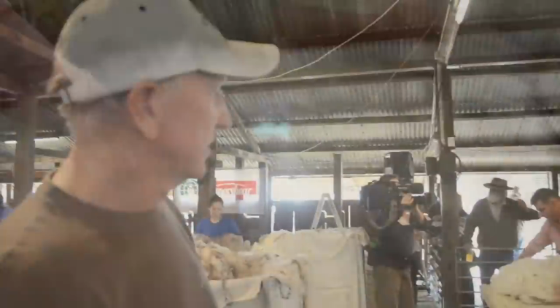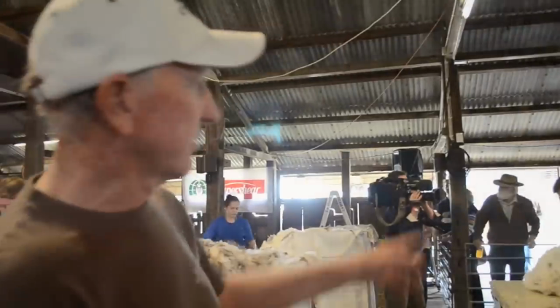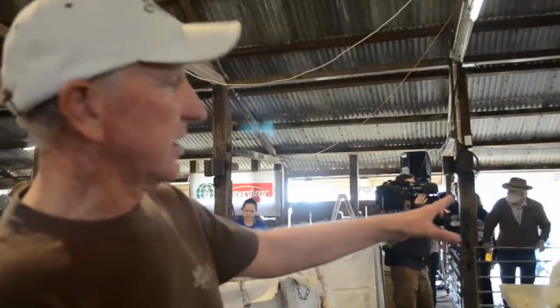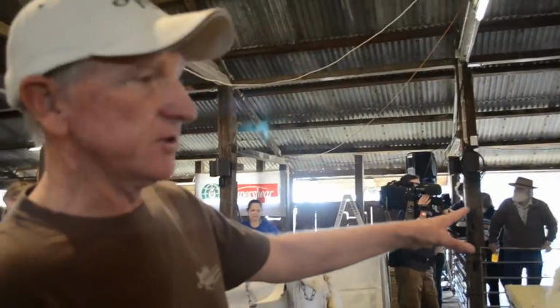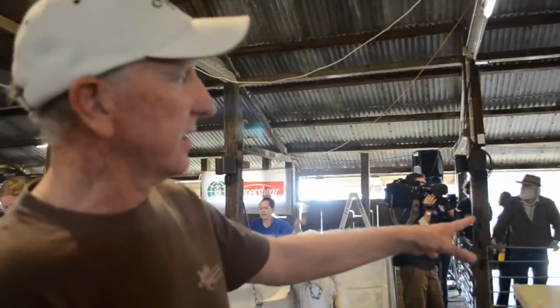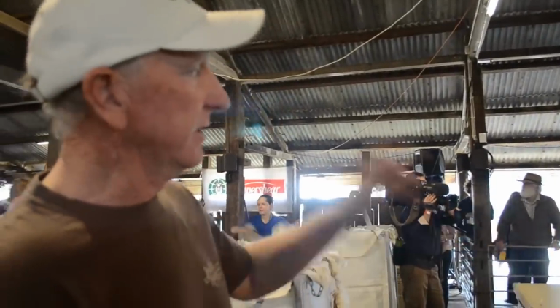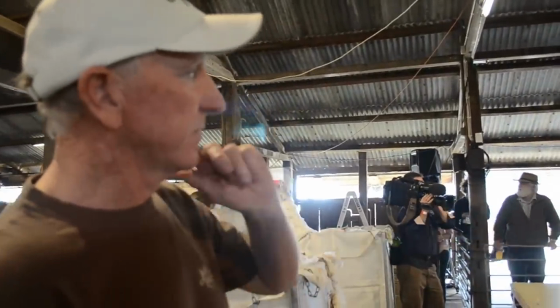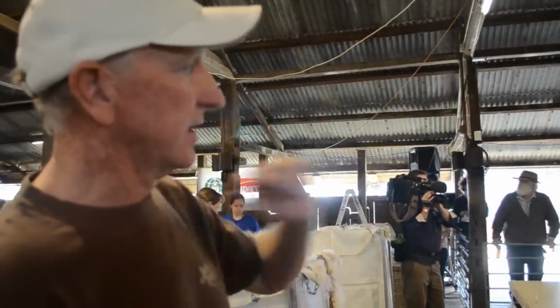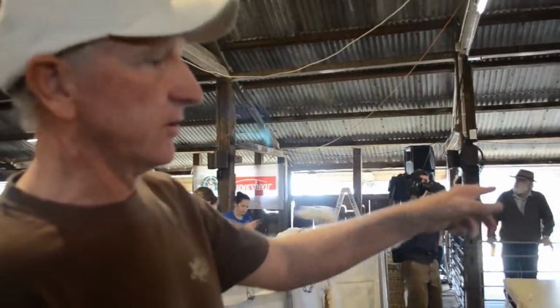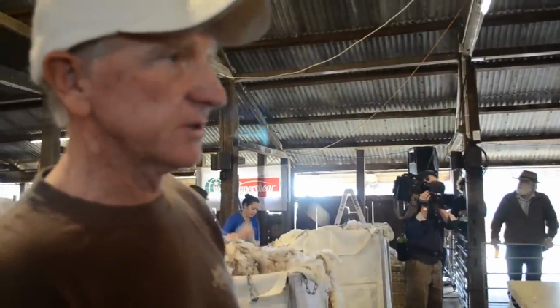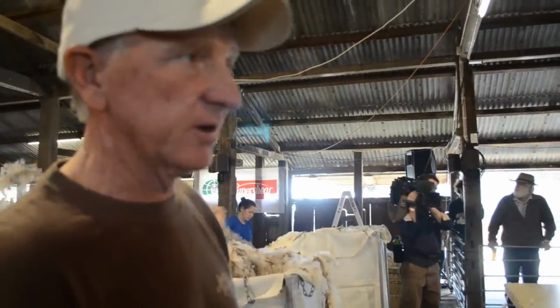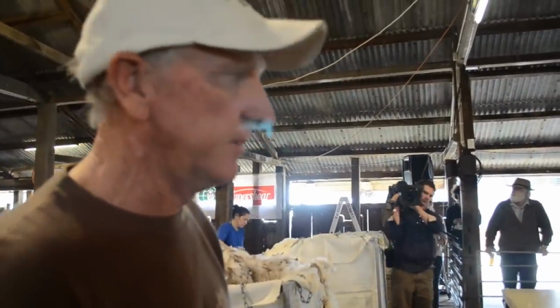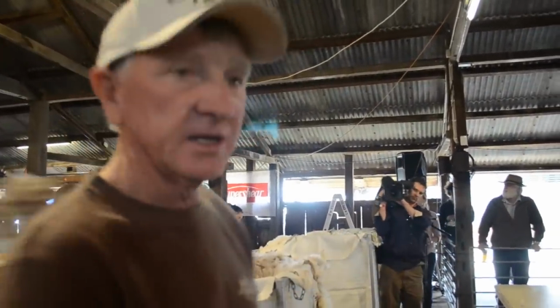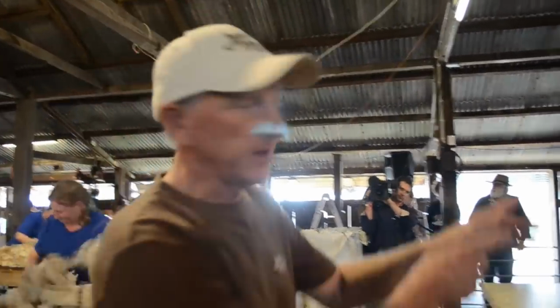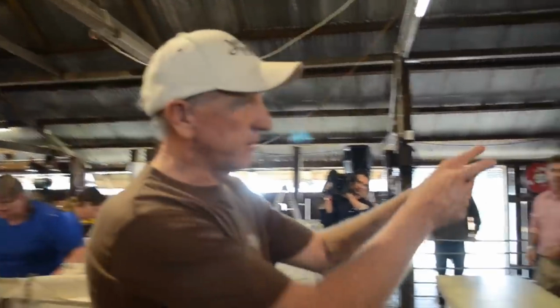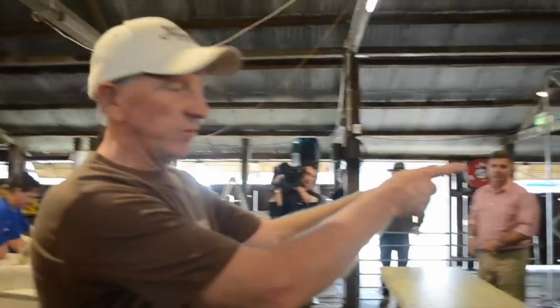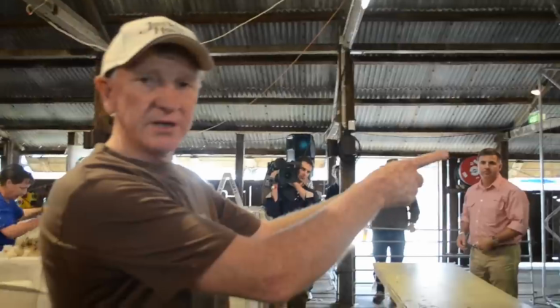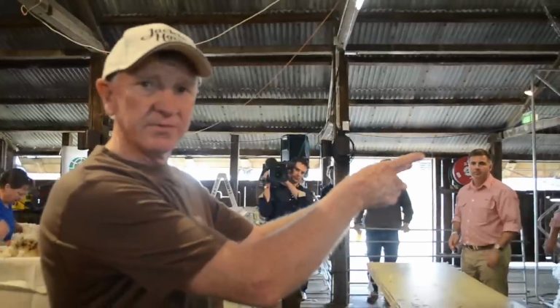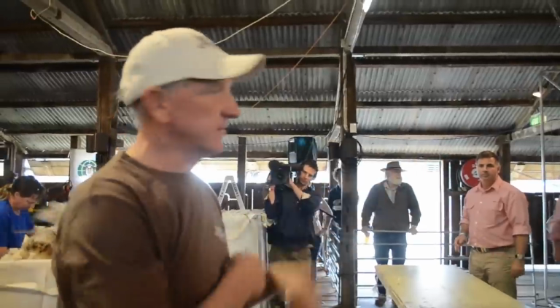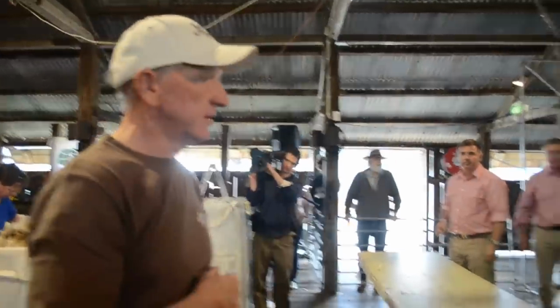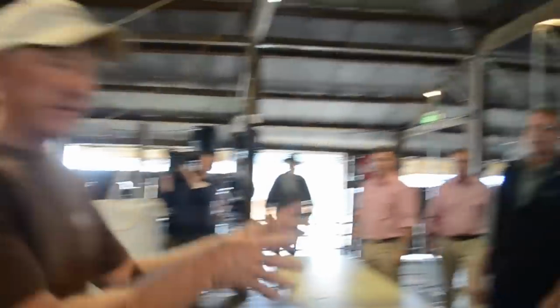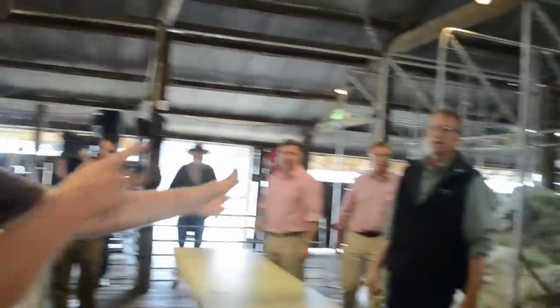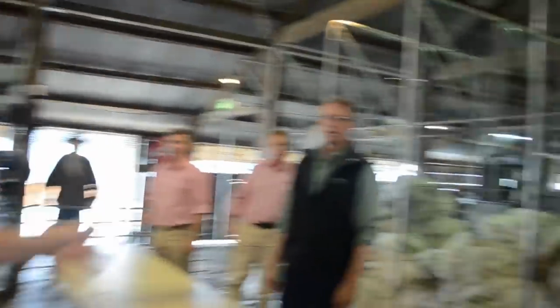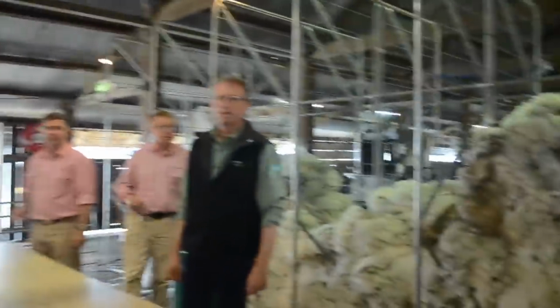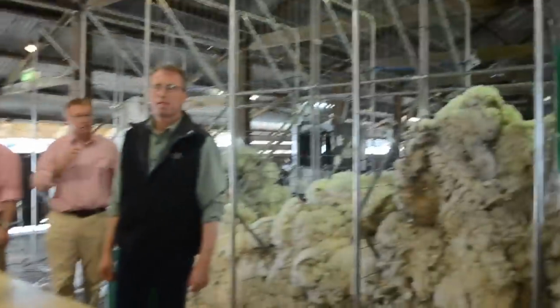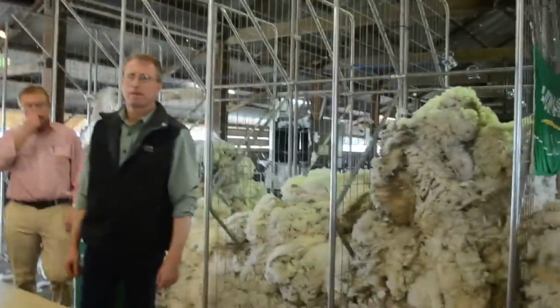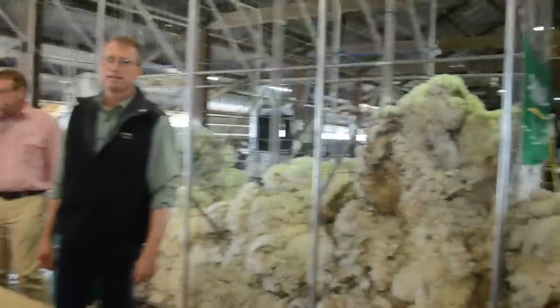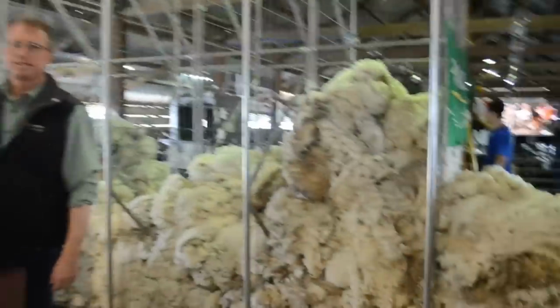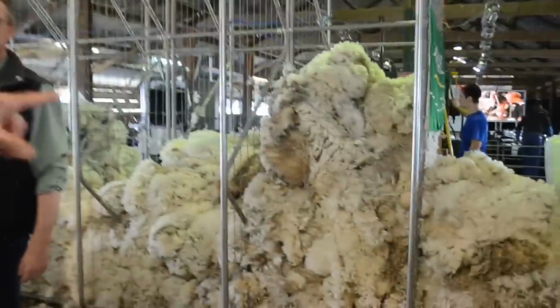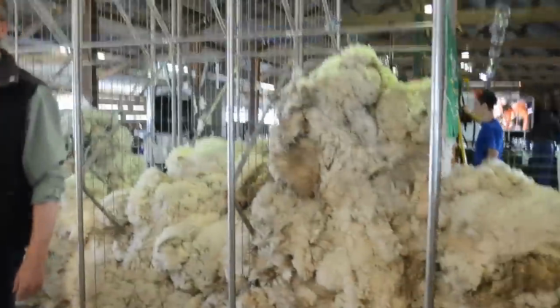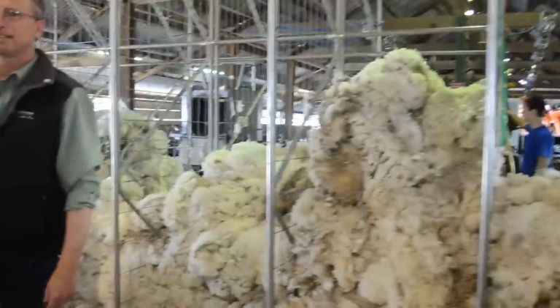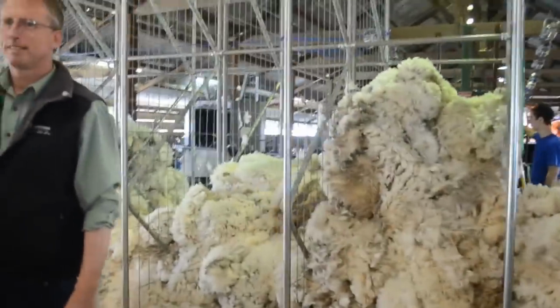We've got three classers operating there under the guidance of Michael here. Then it comes into the wool bins into their different lots — there's the wool in the different lots.